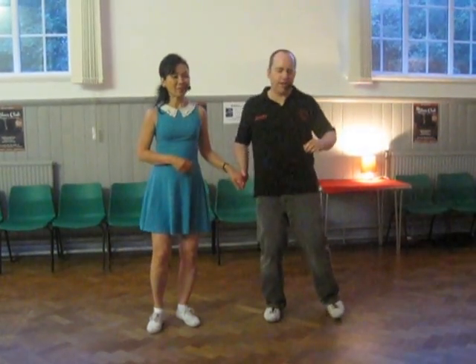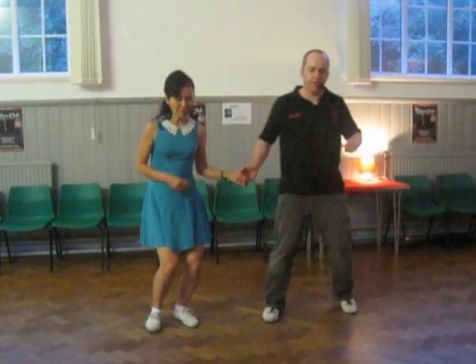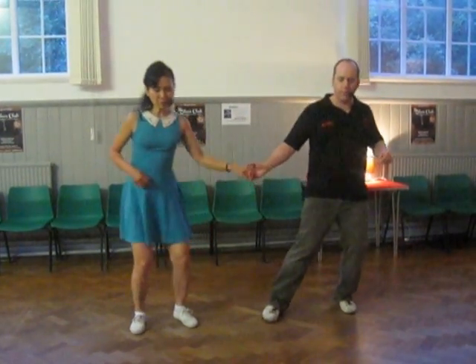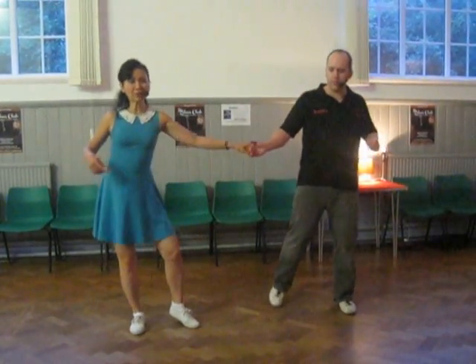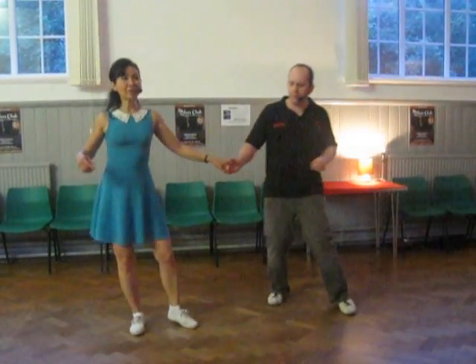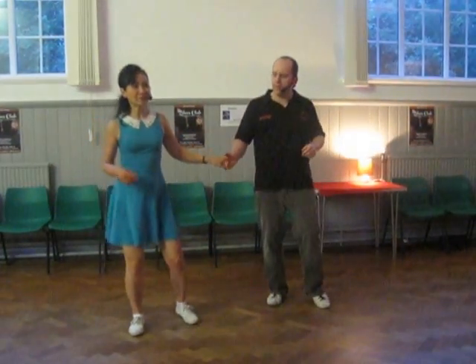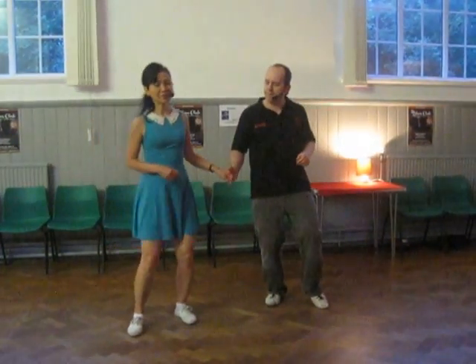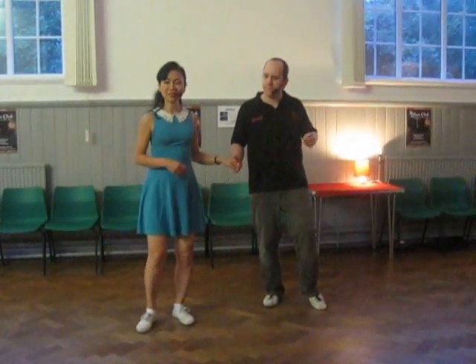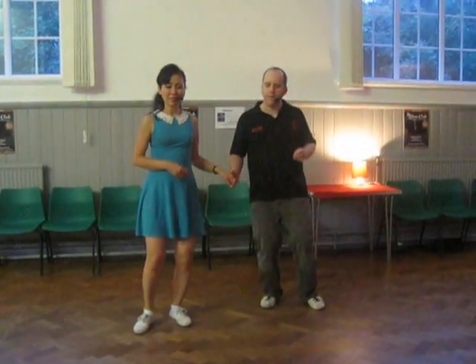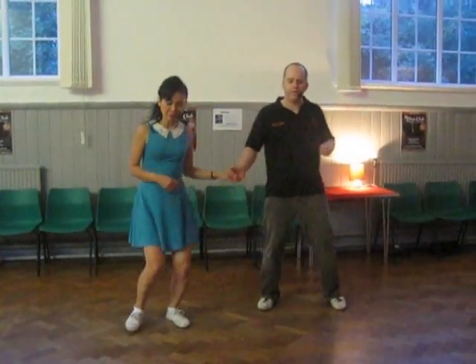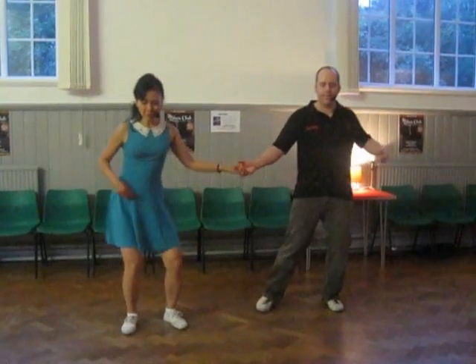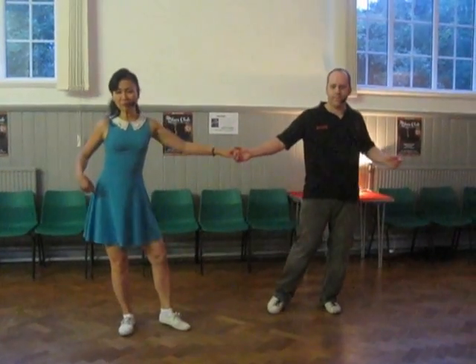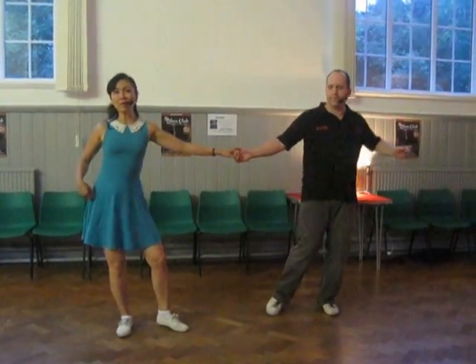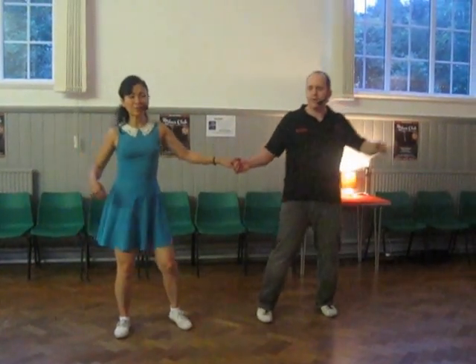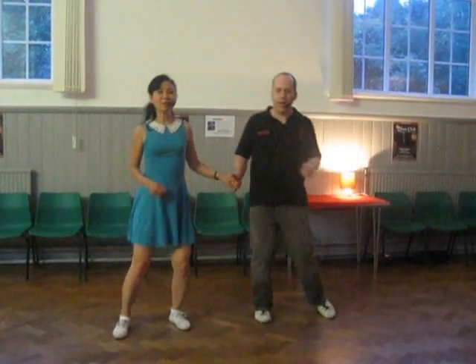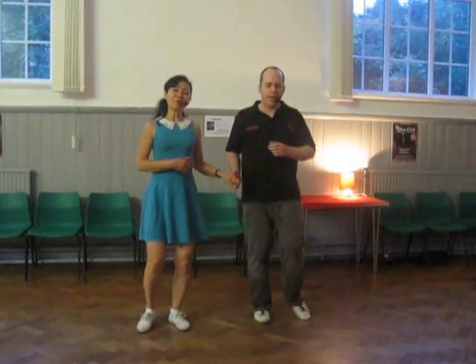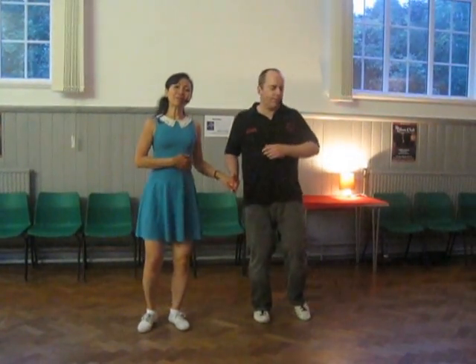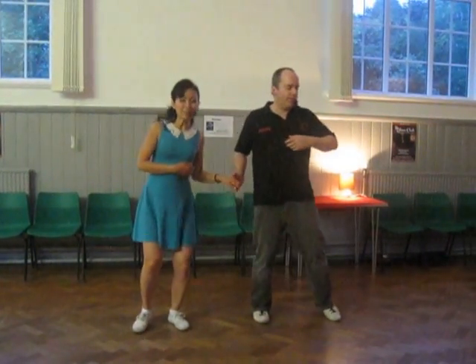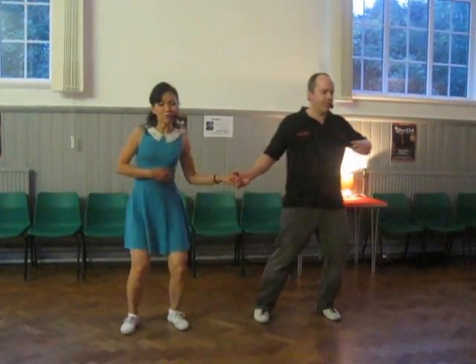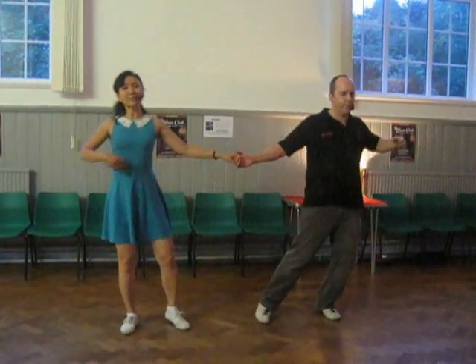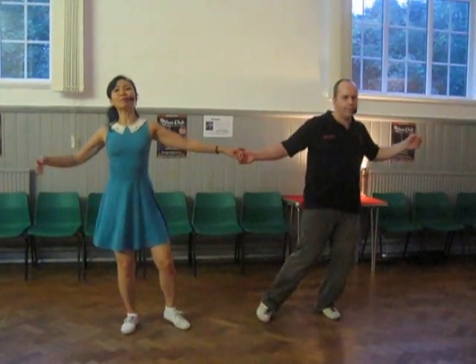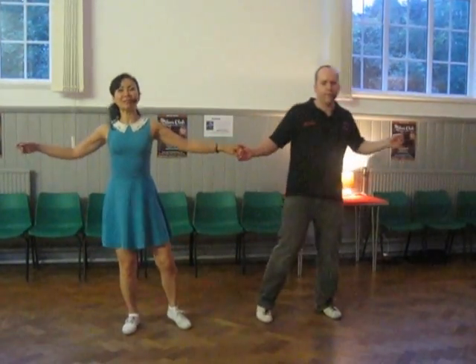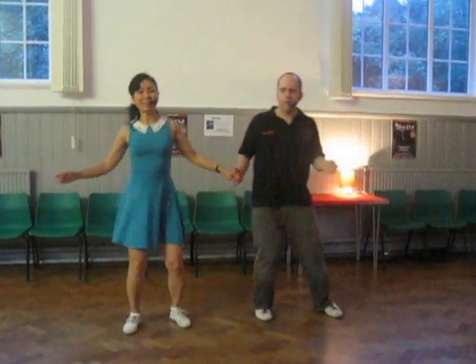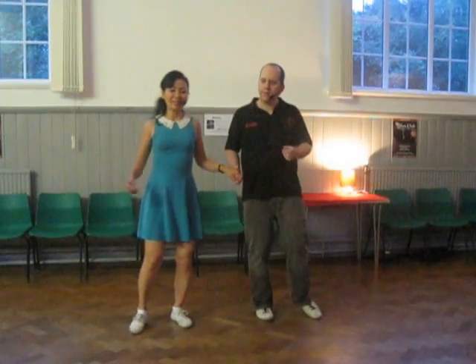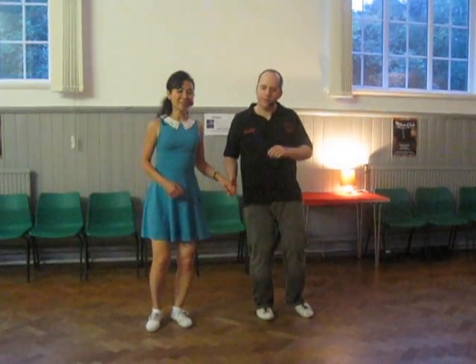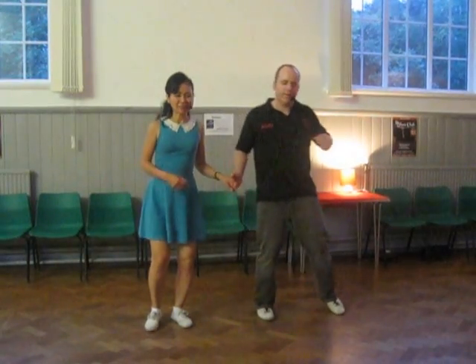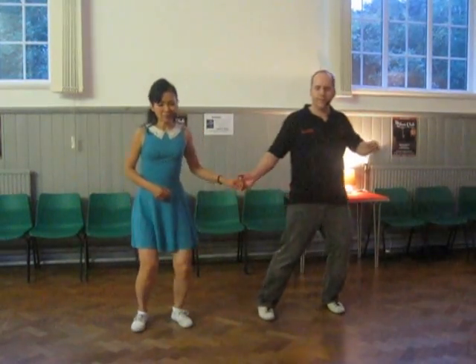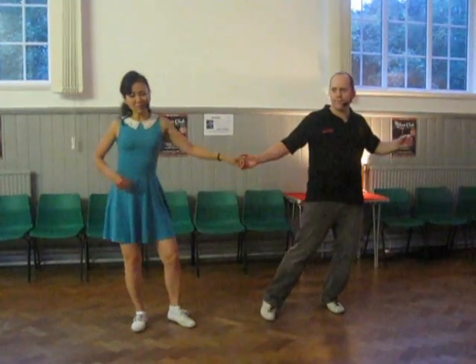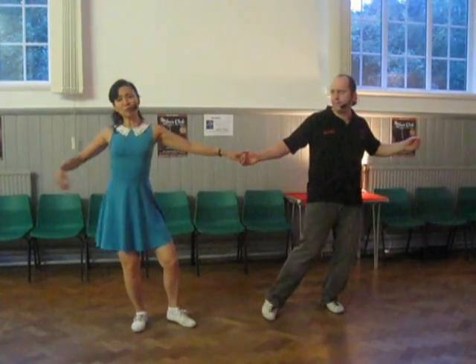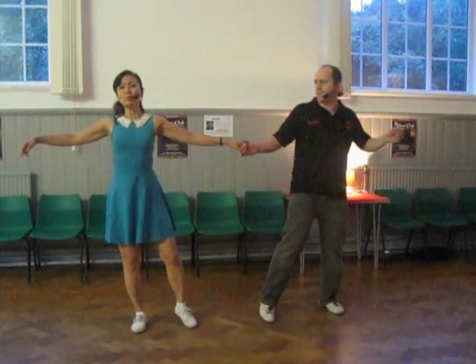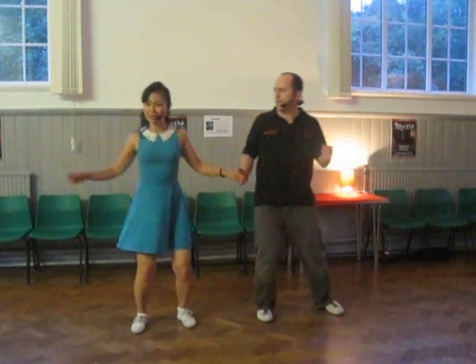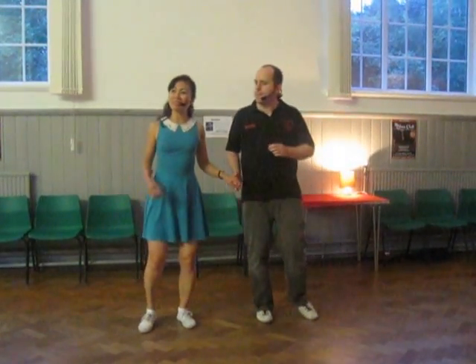I'm stretching away. I'm stretching with my hip. I'm stretching my whole body. Stretching — more stretch than you think.